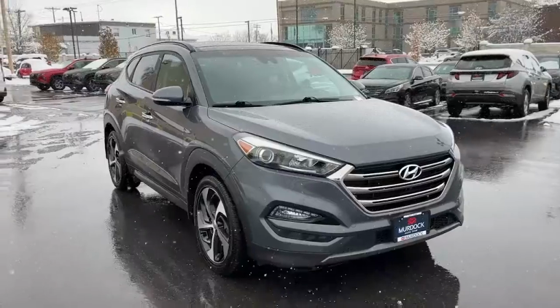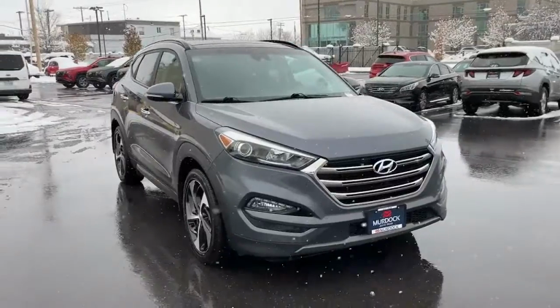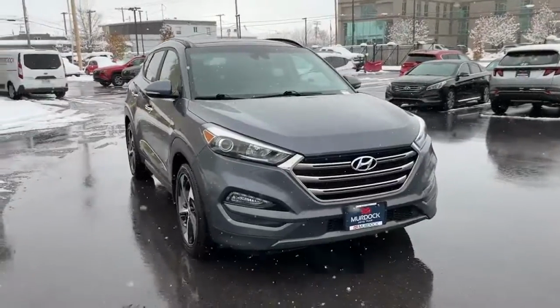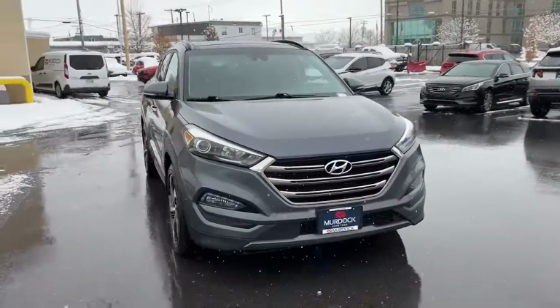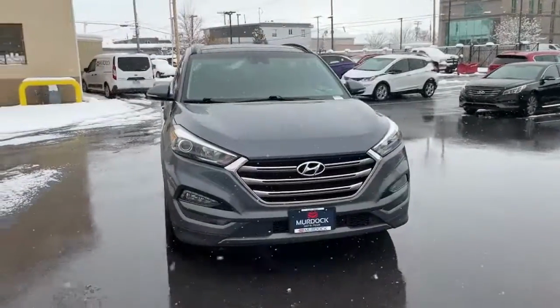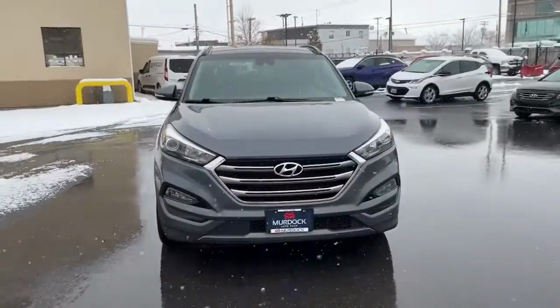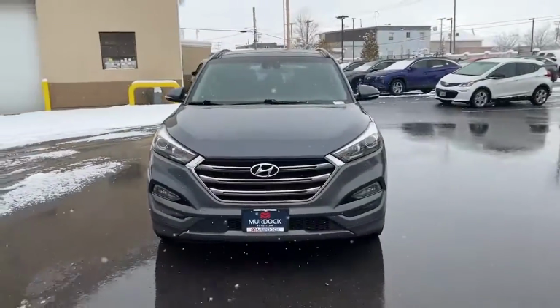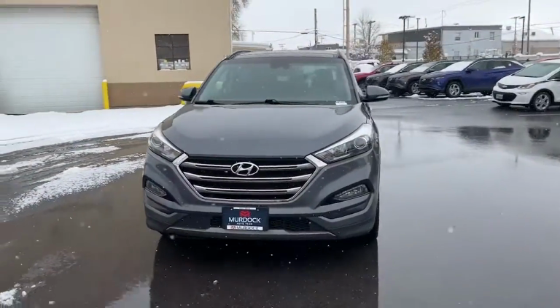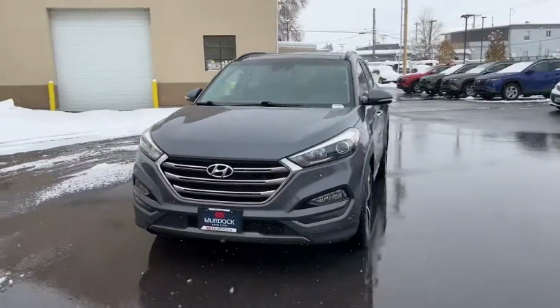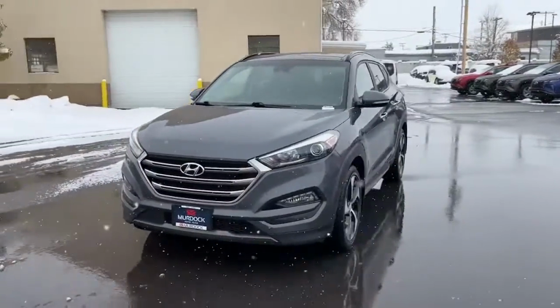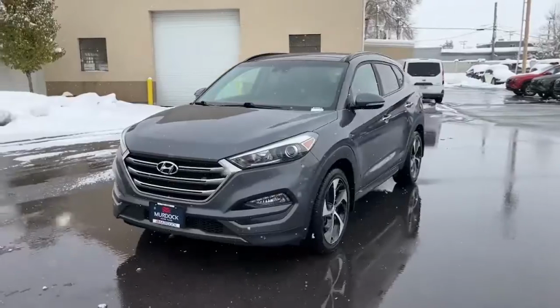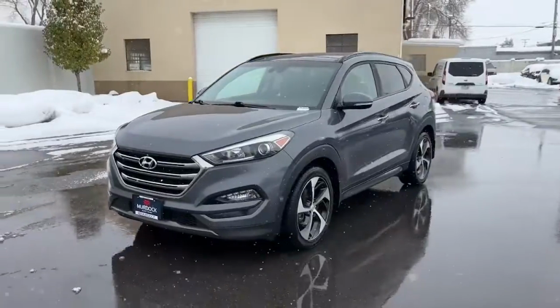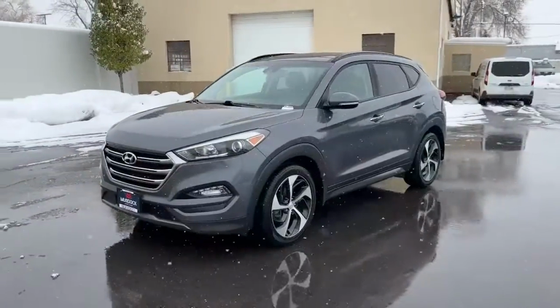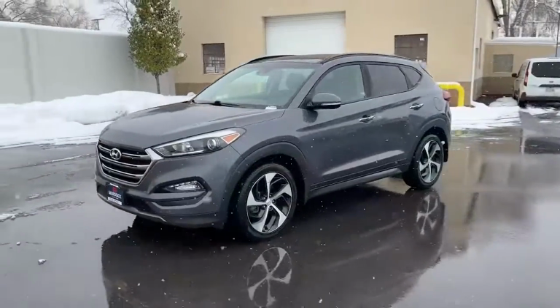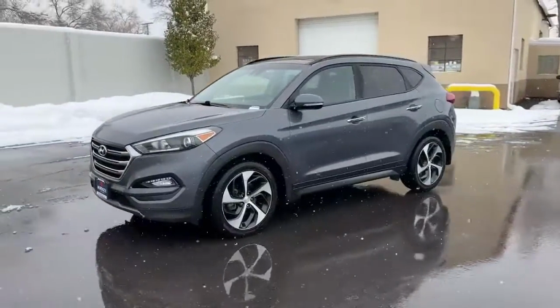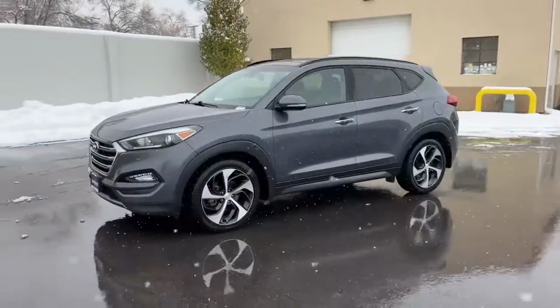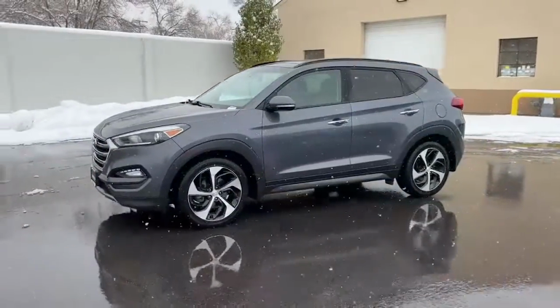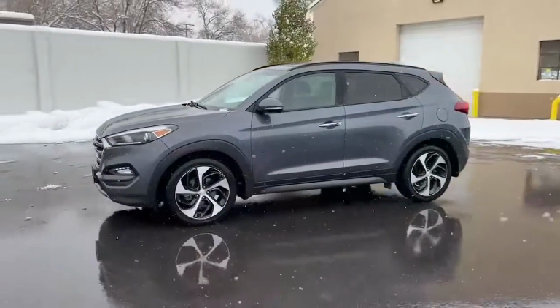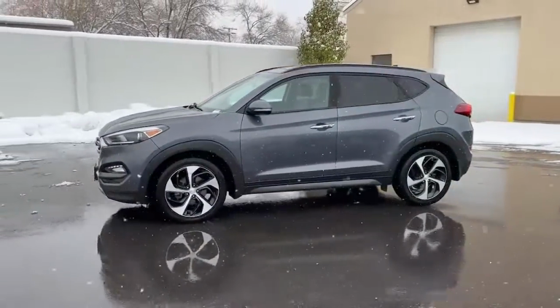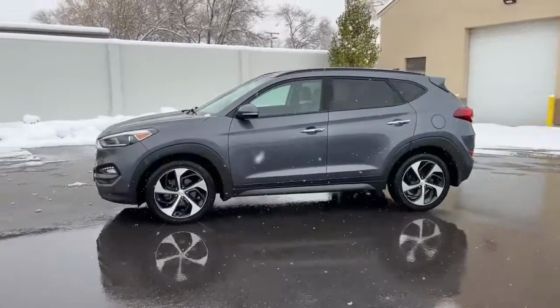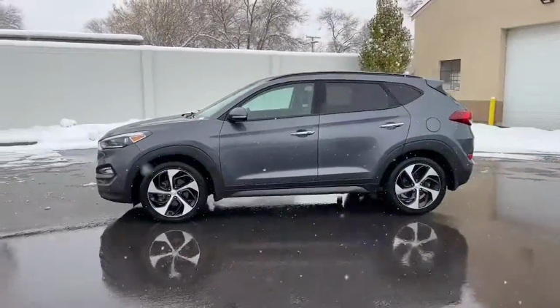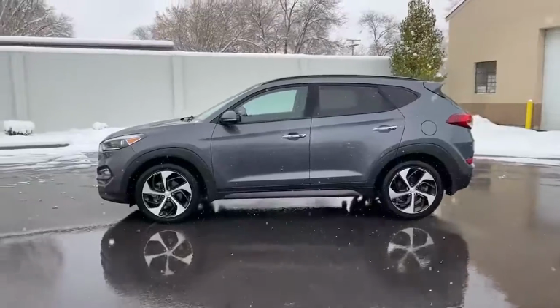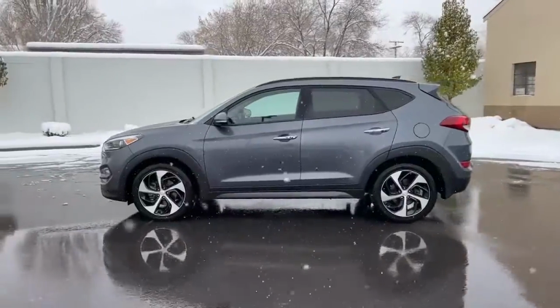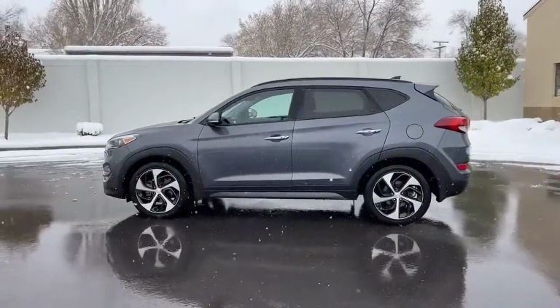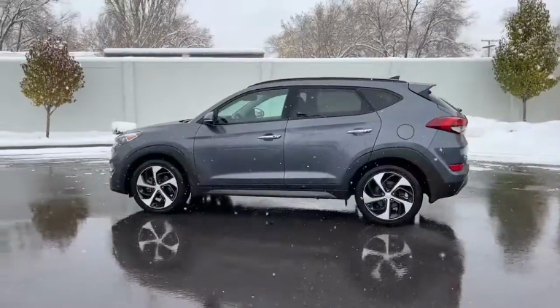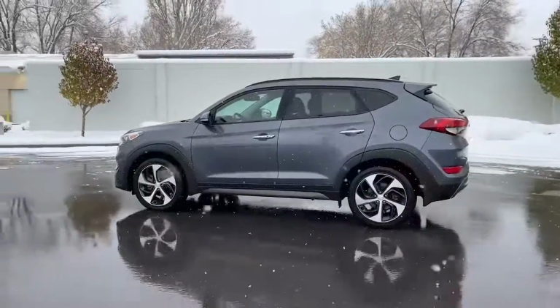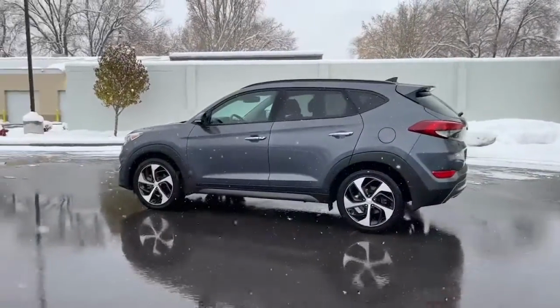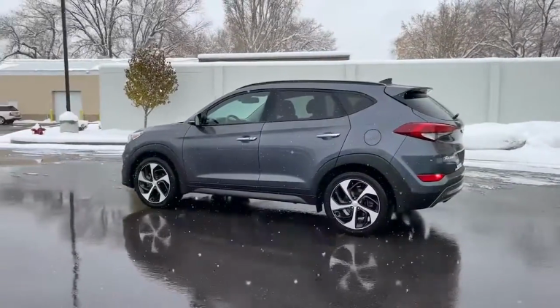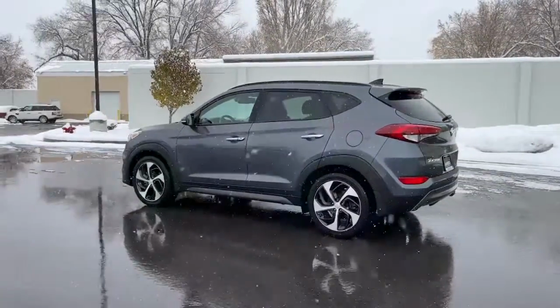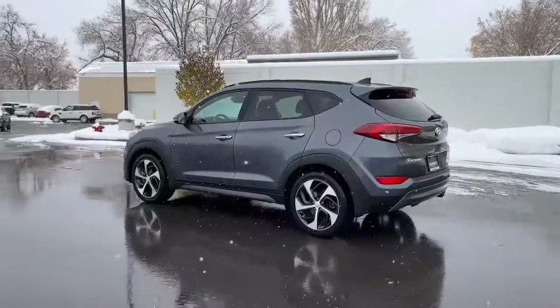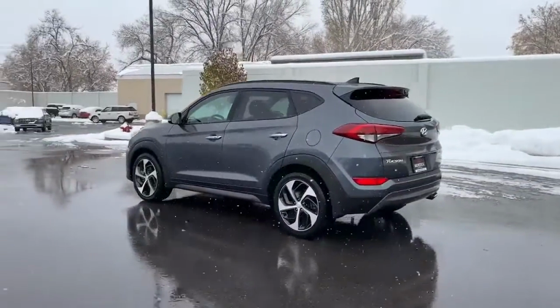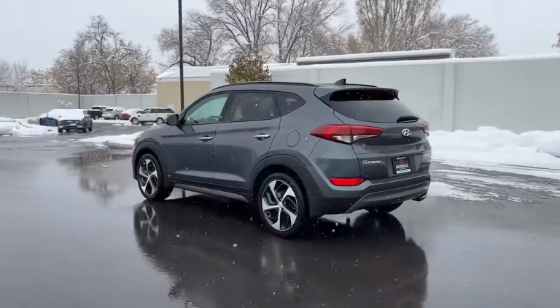Get a feel for the 2016 Hyundai Tucson. With less than 90,000 miles on the odometer, this vehicle stands out from the rest. This upscale Tucson crossover is ready to make even the most routine errands feel enjoyable.